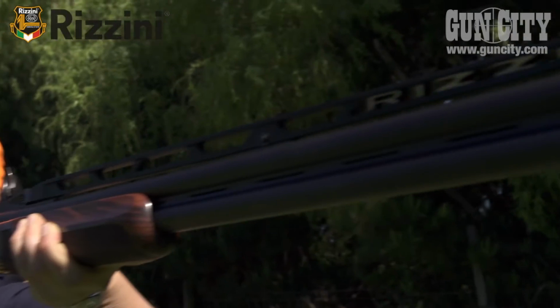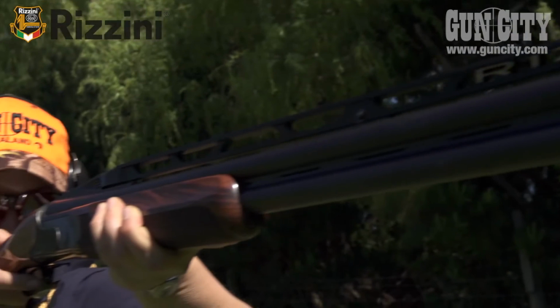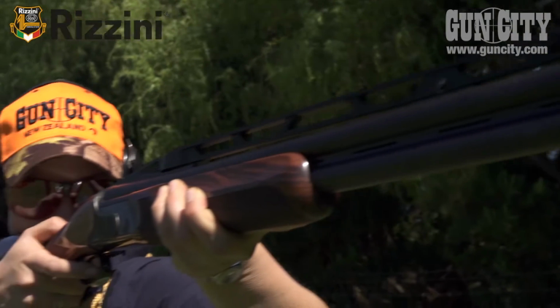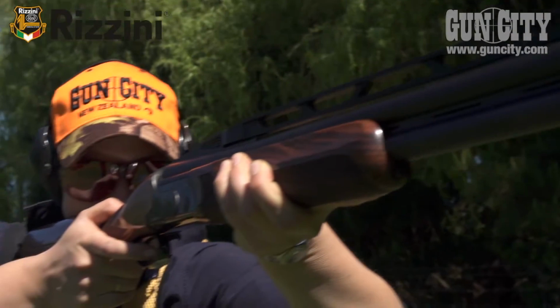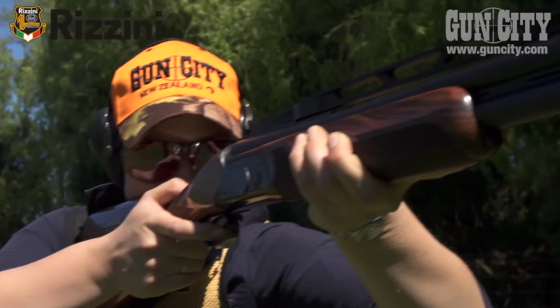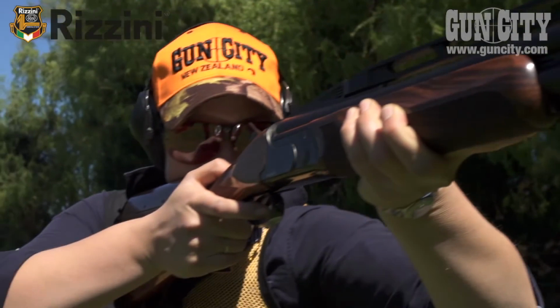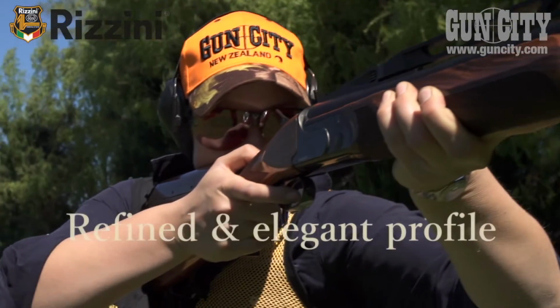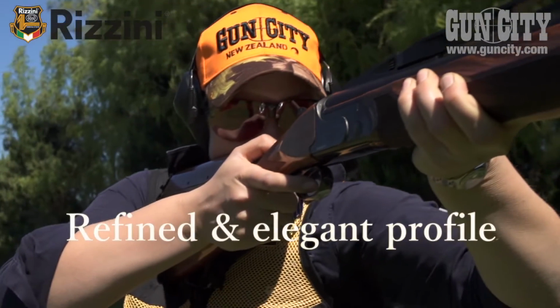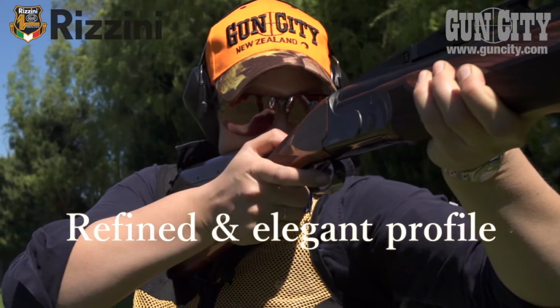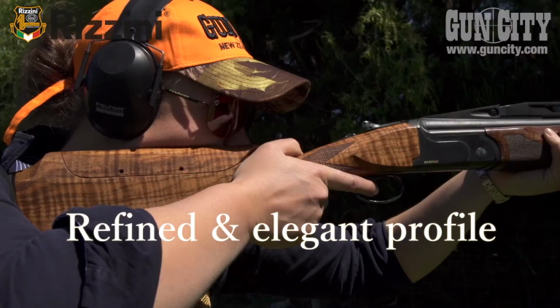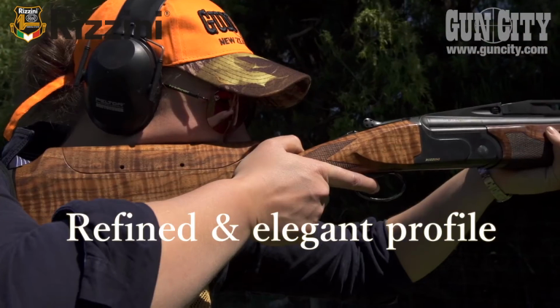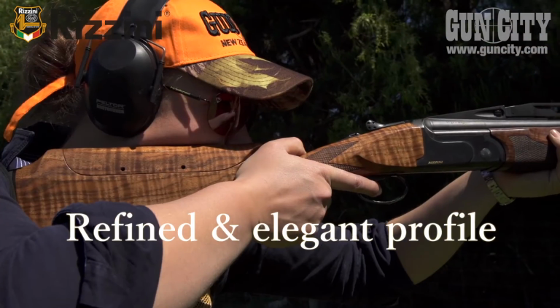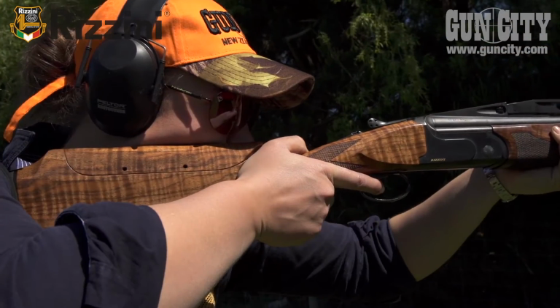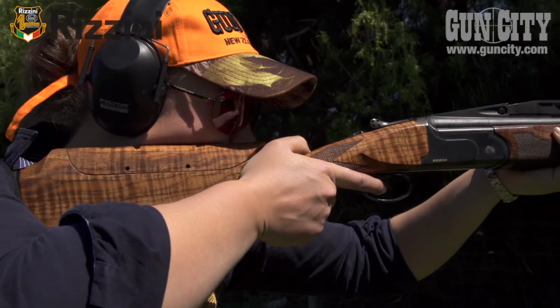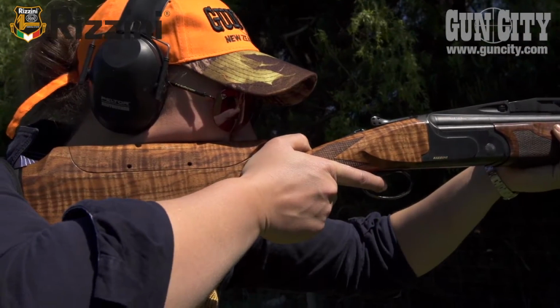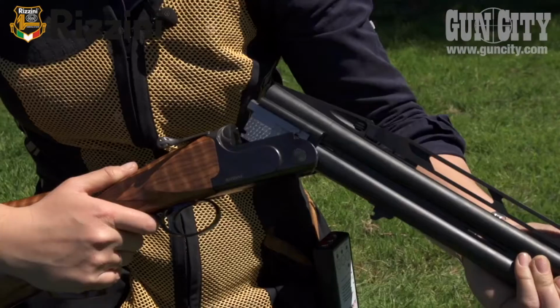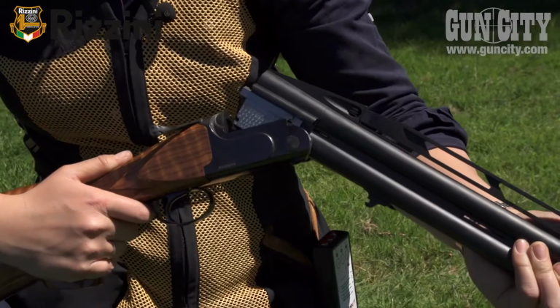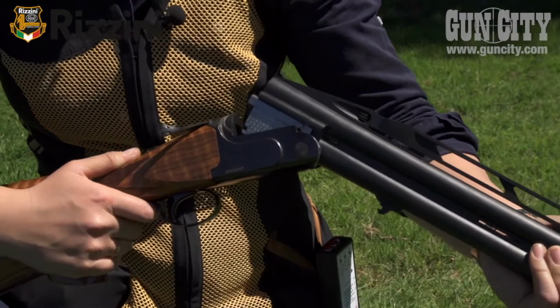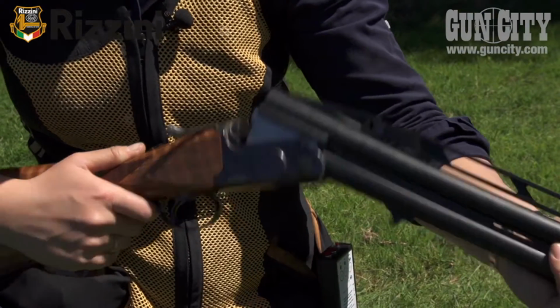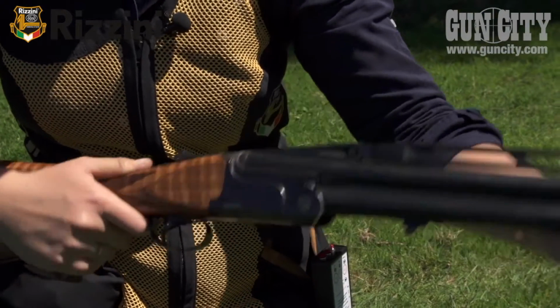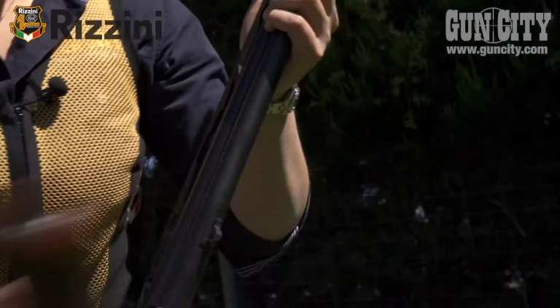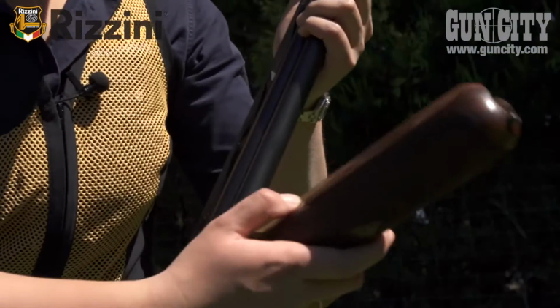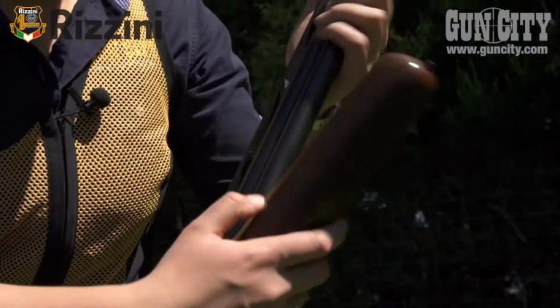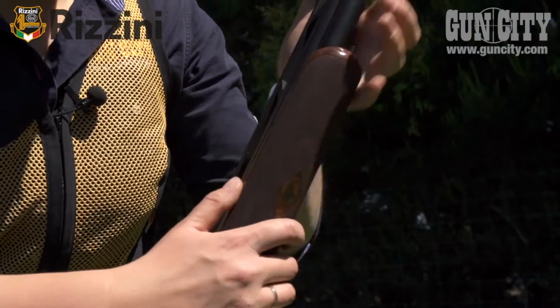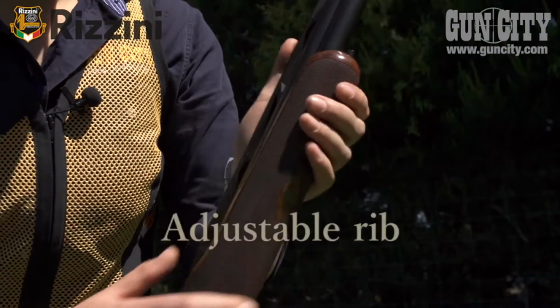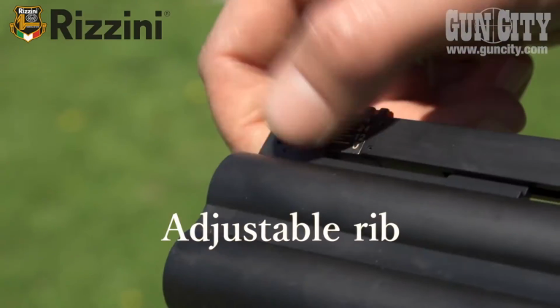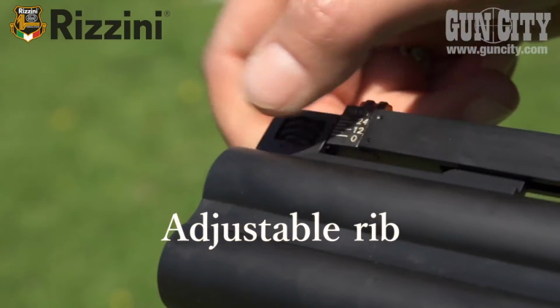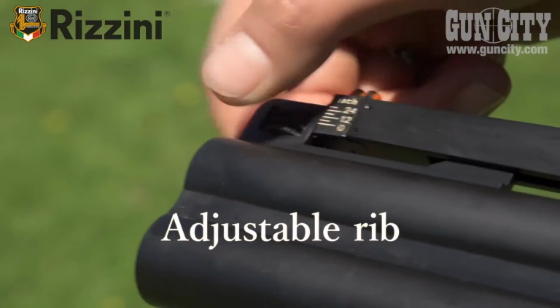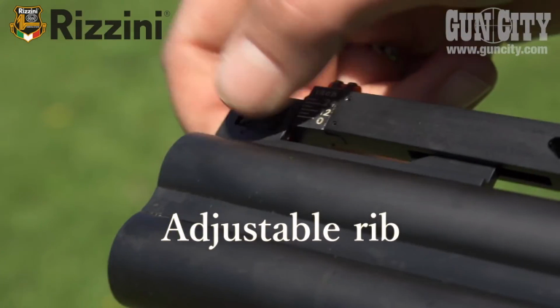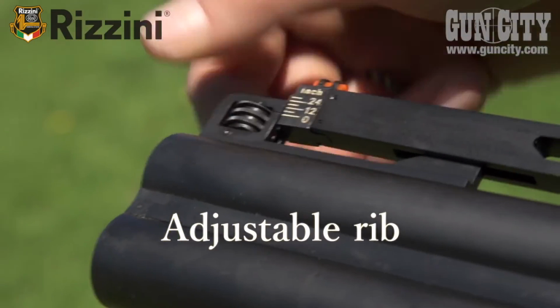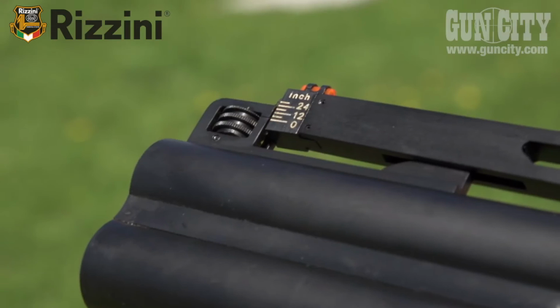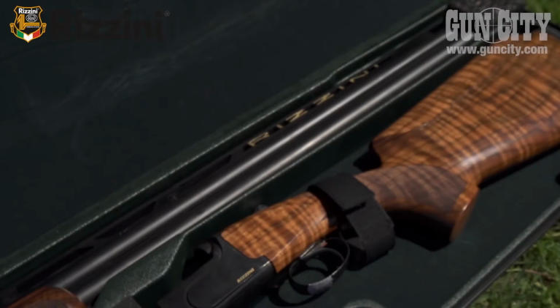The Premier model — a refined and elegant profile — has been developed to meet all the needs of professional shooting. It offers top performance thanks to its functionality and versatility.